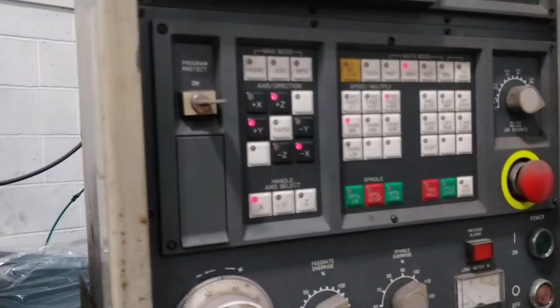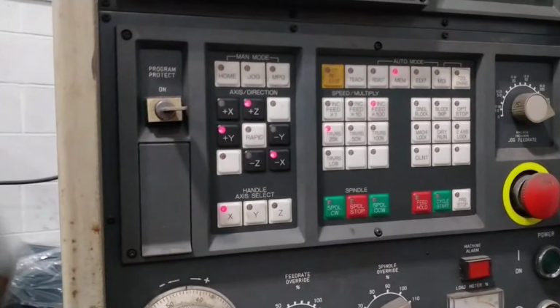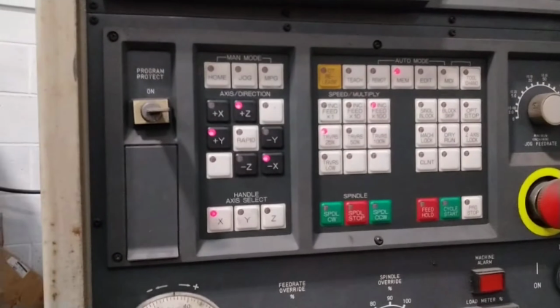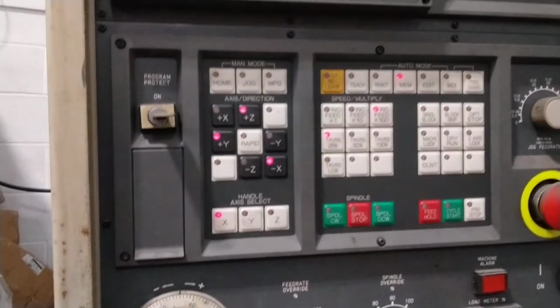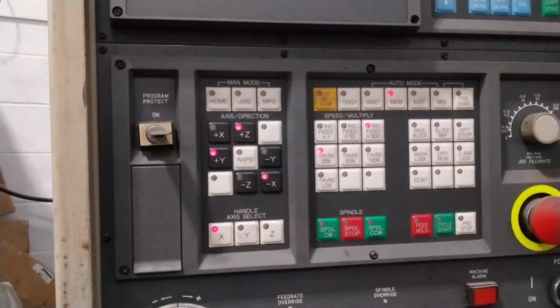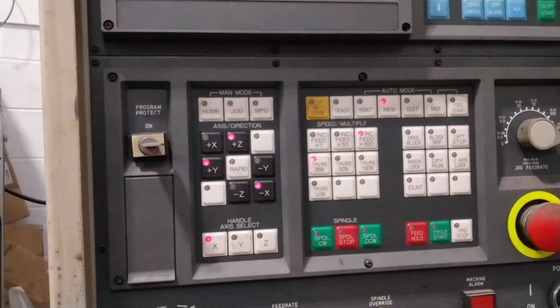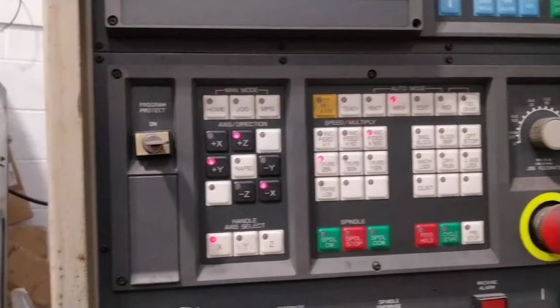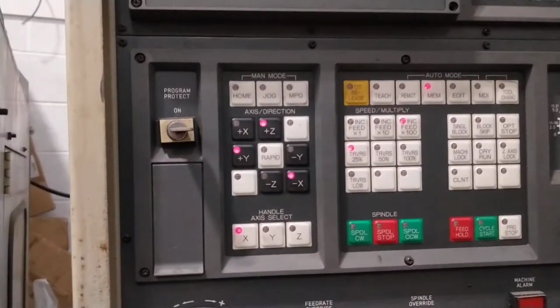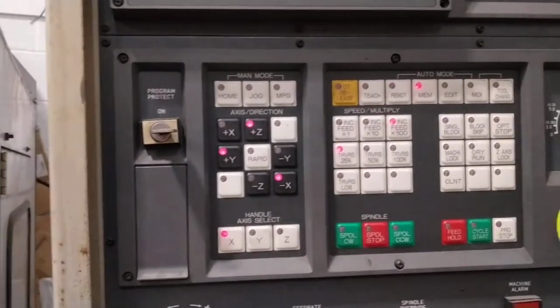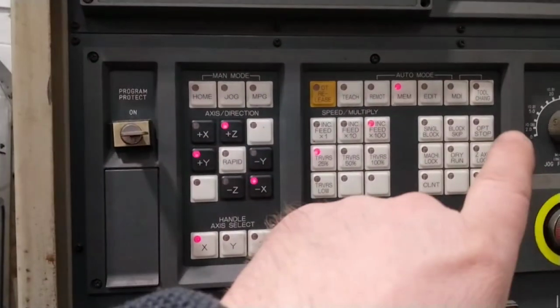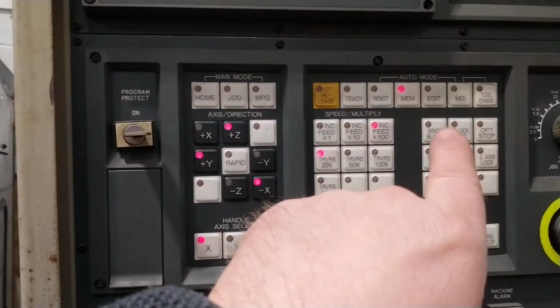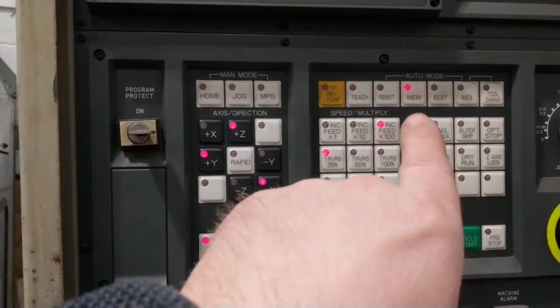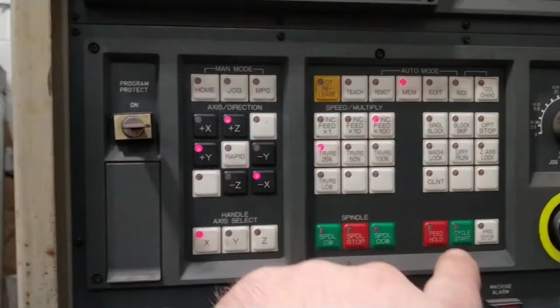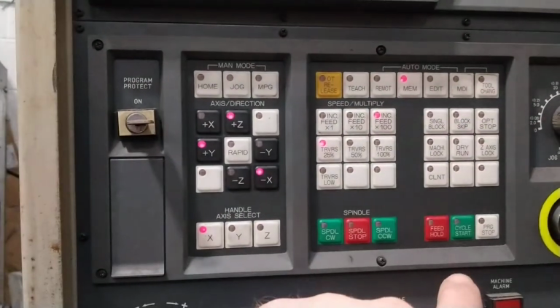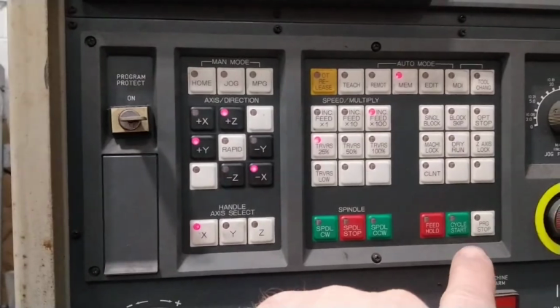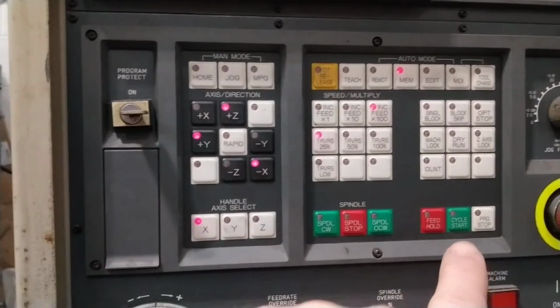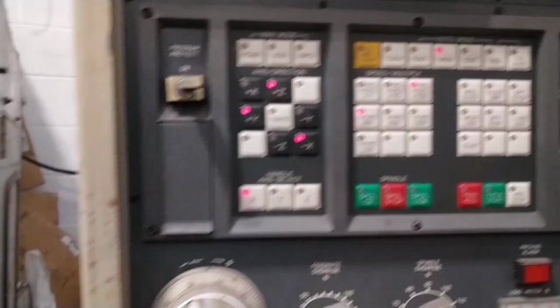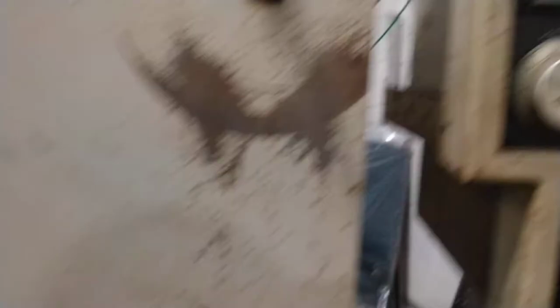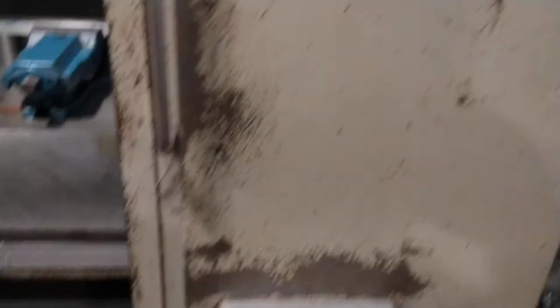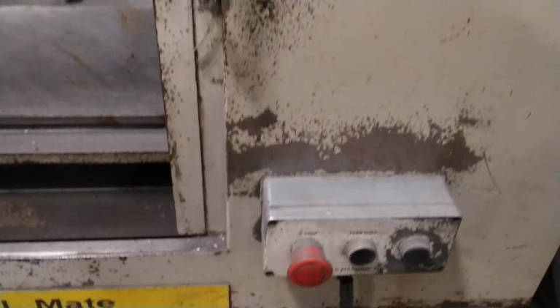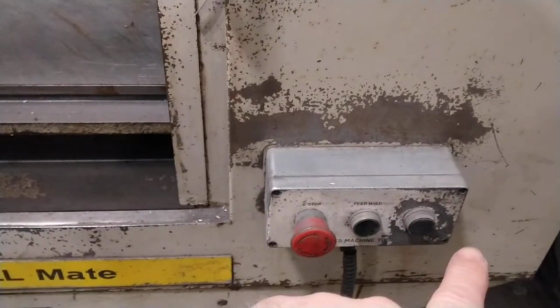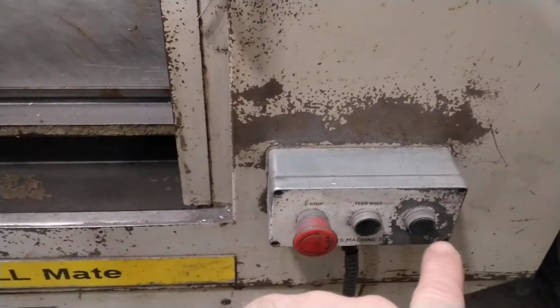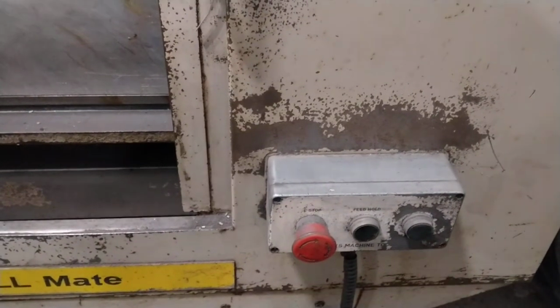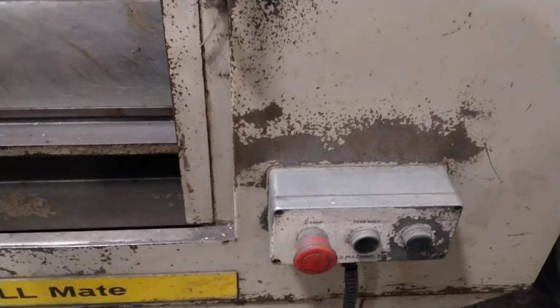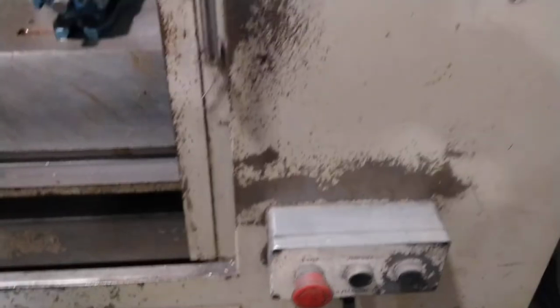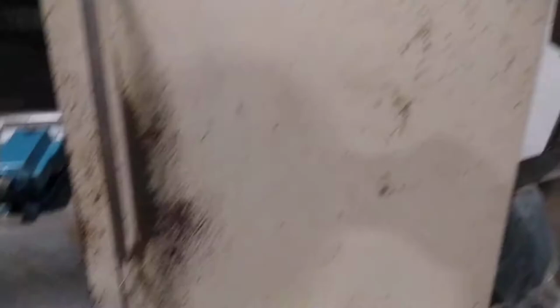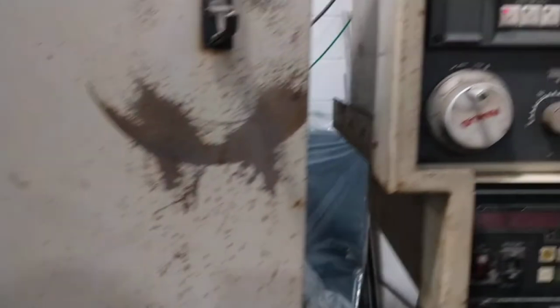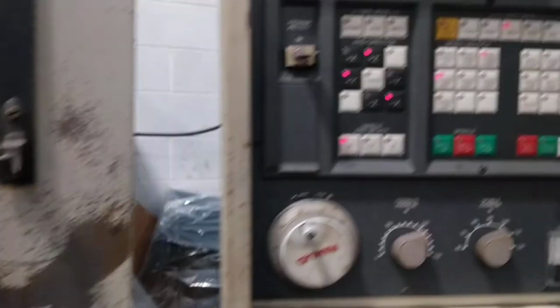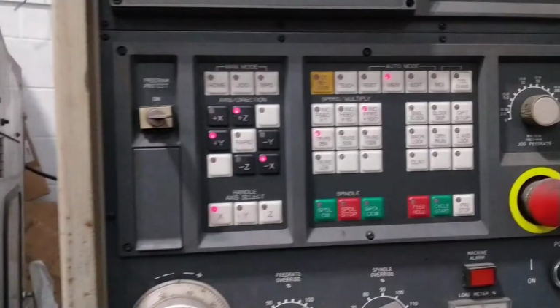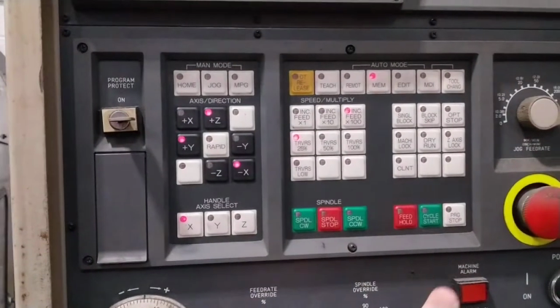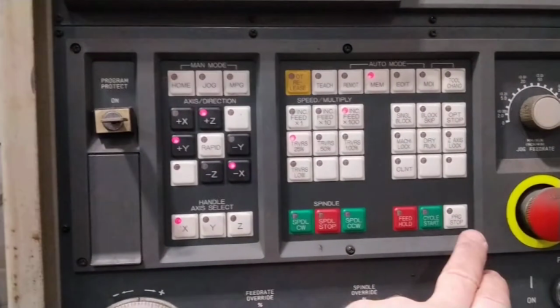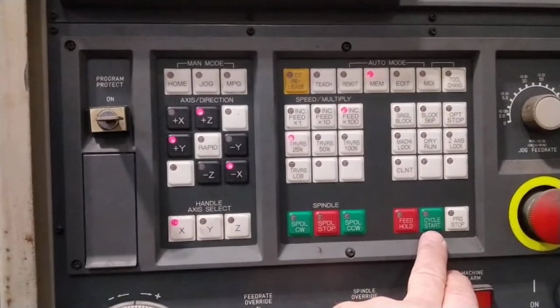If you want to make the machine run, you need it in memory and then just press cycle start here, or down on this closer pendant. You can also do cycle start there, but we'll just press it here.